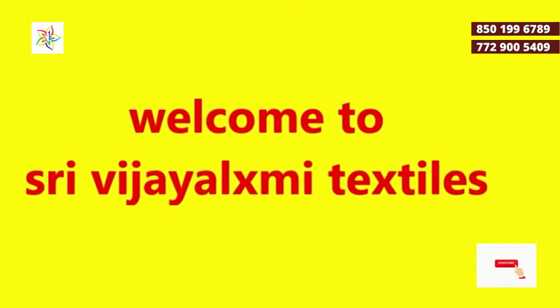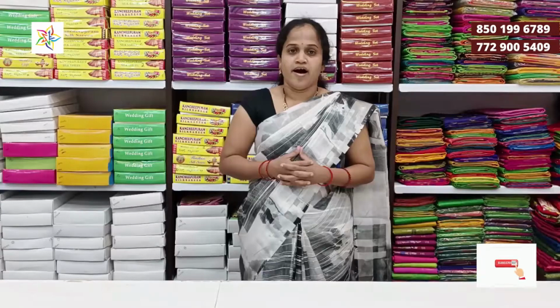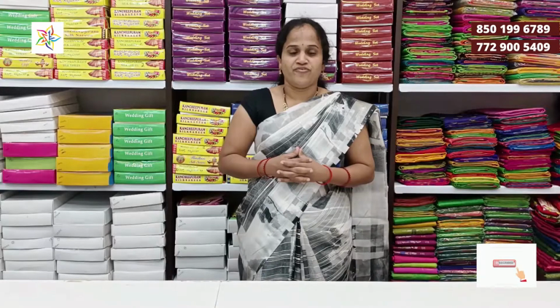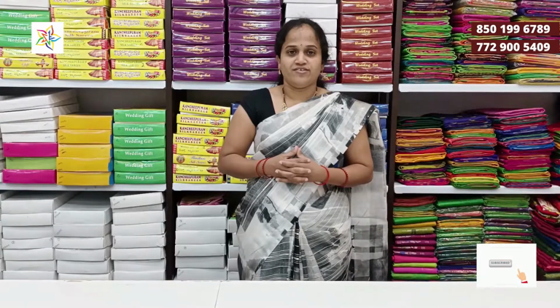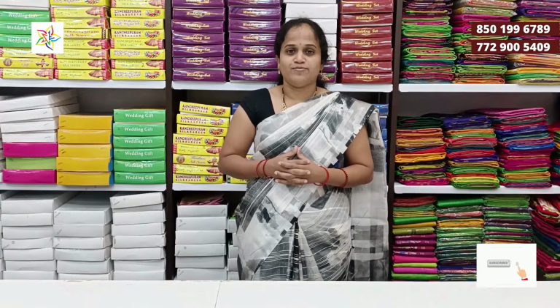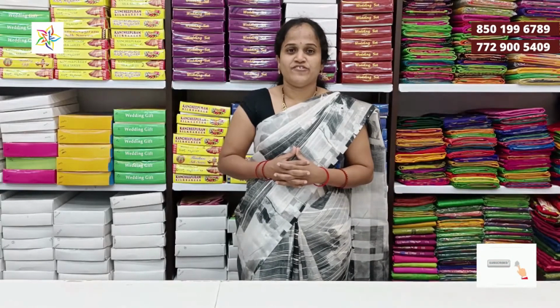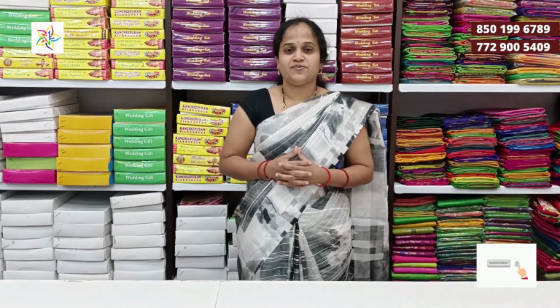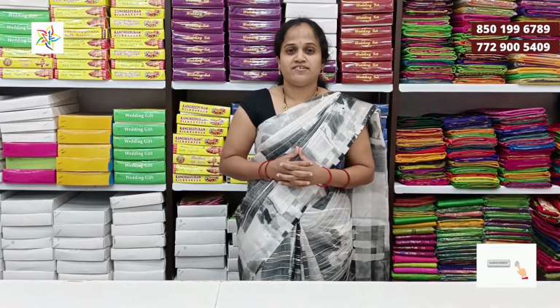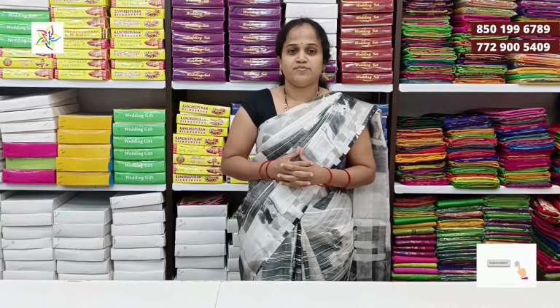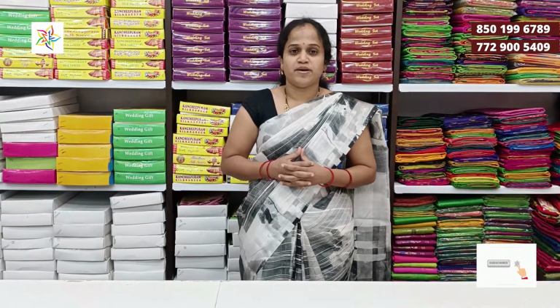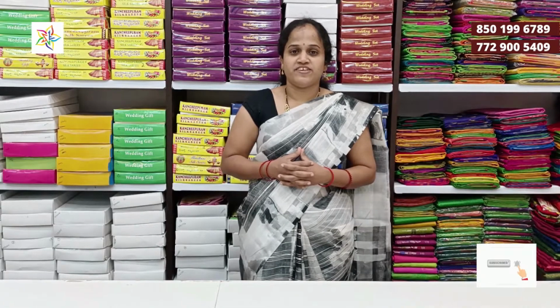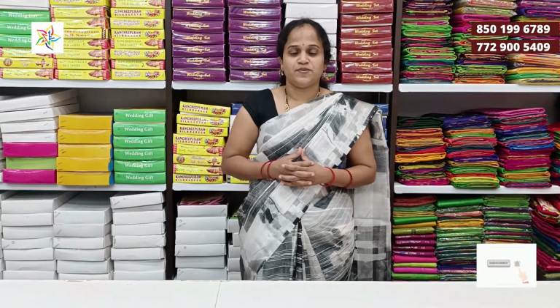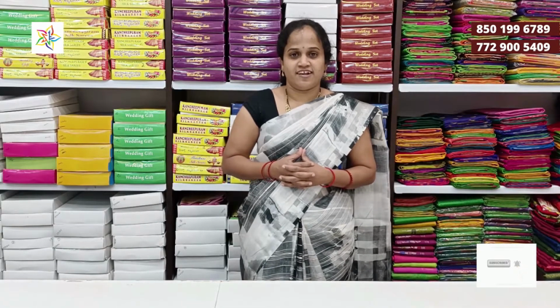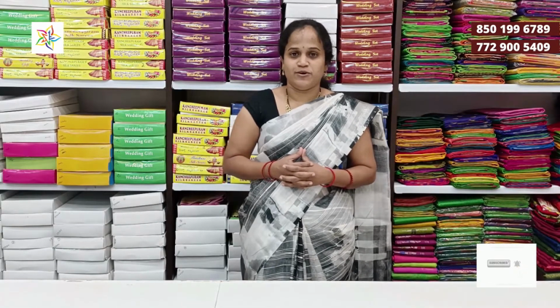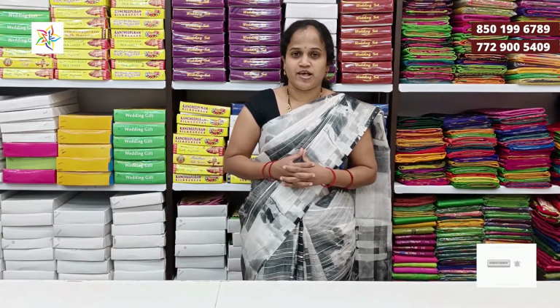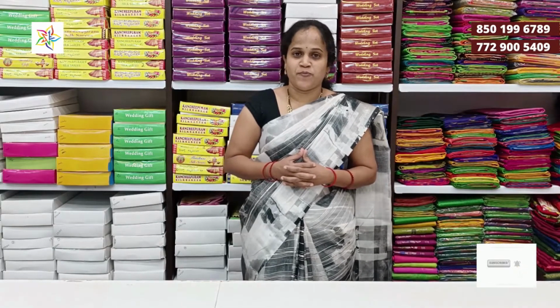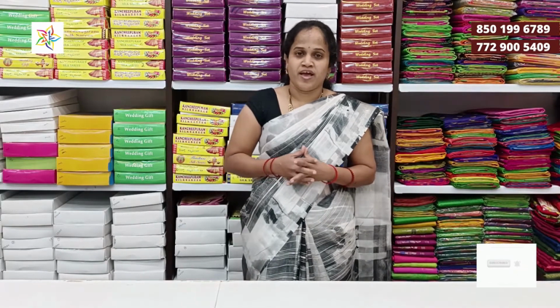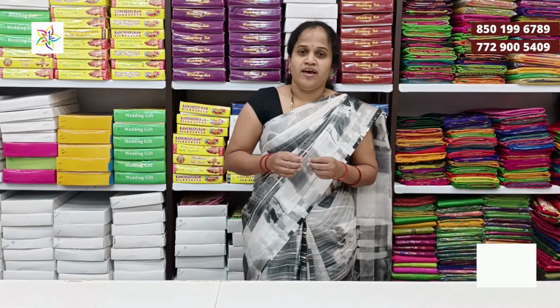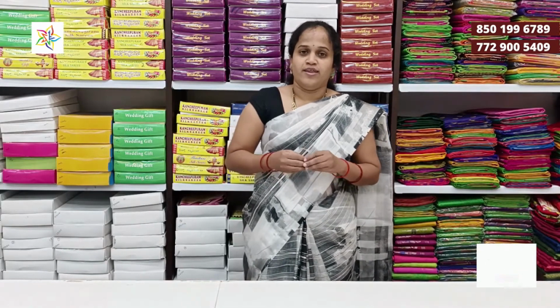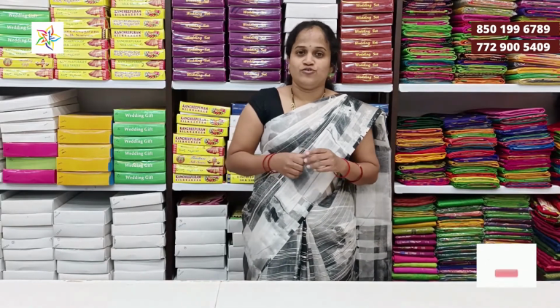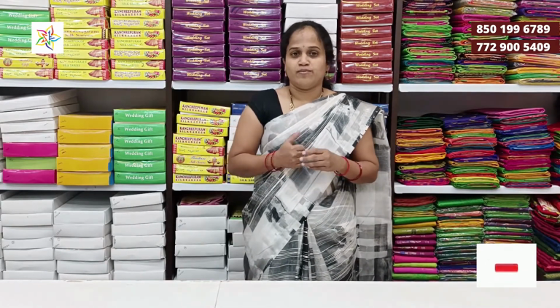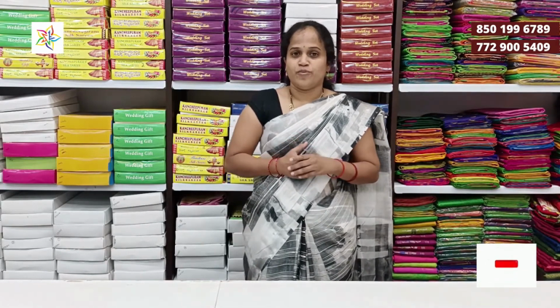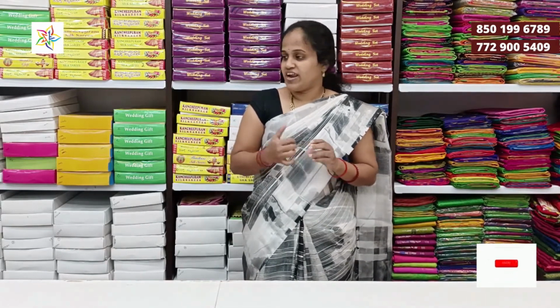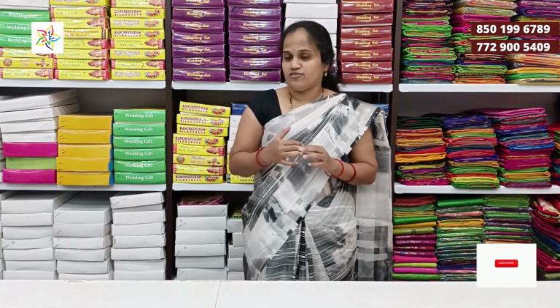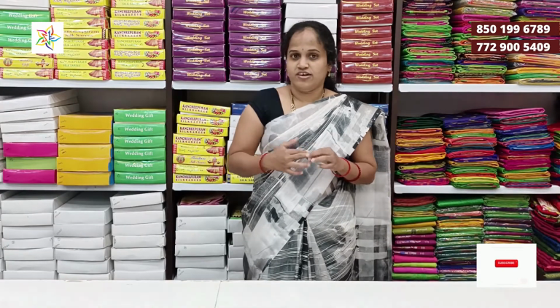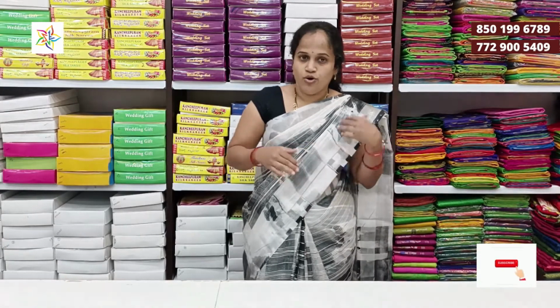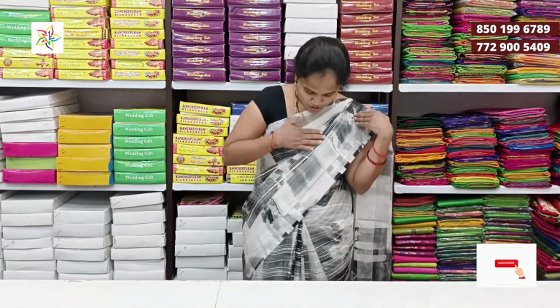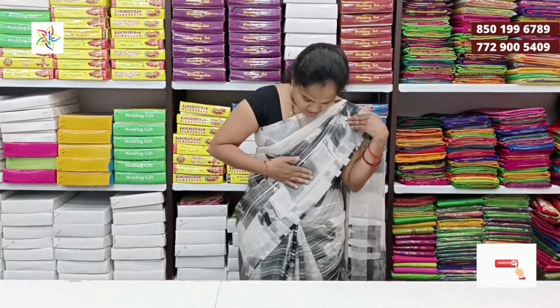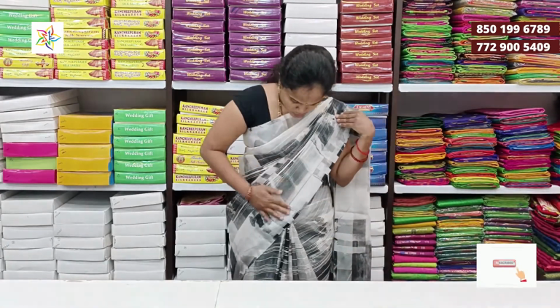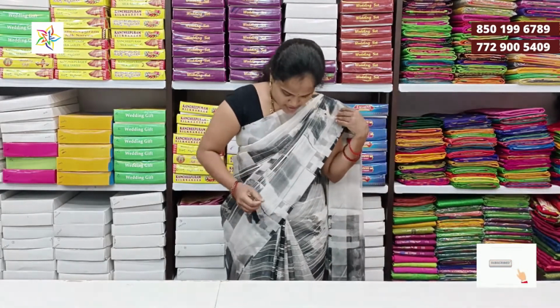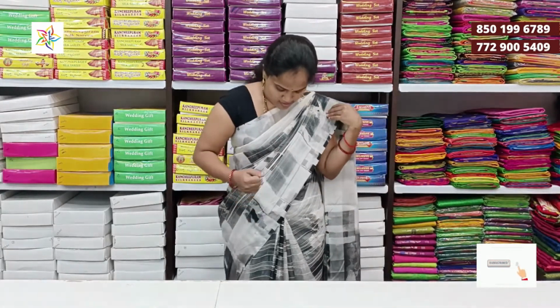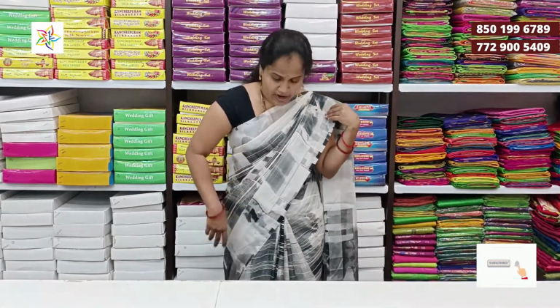Hi Friends! Welcome to Srivijayalakshmi Textiles. Today I am going to show you a new material in Organza cloth style.